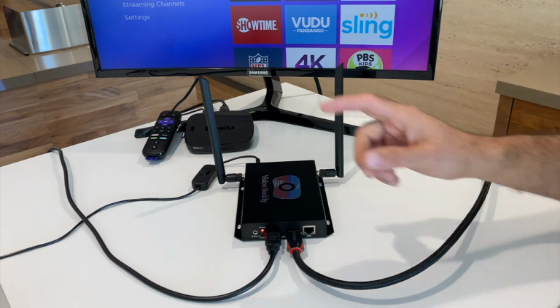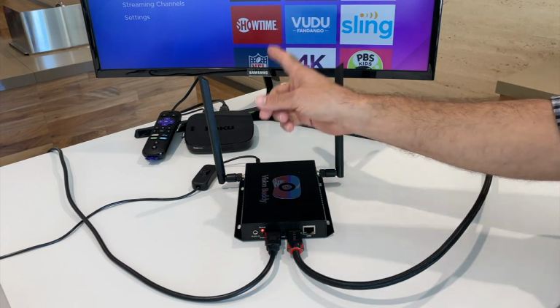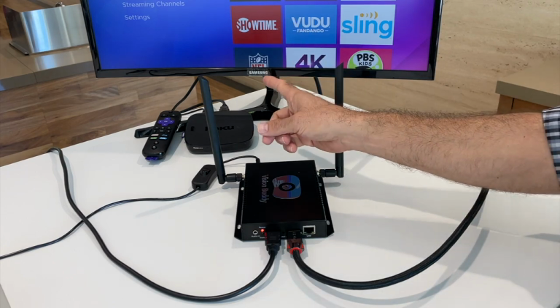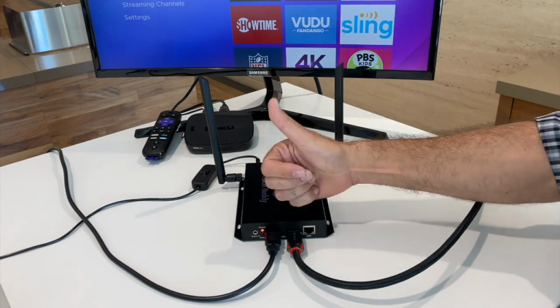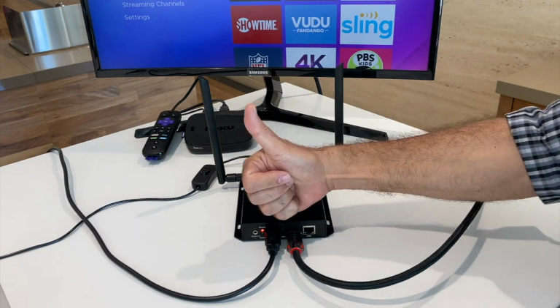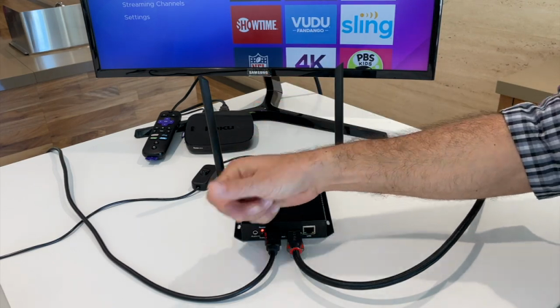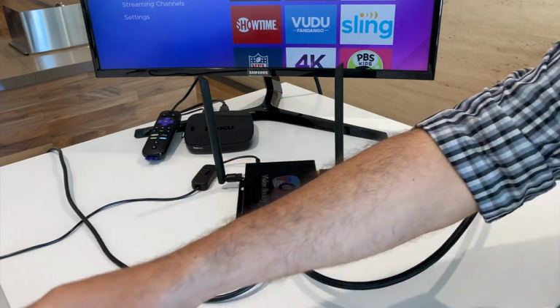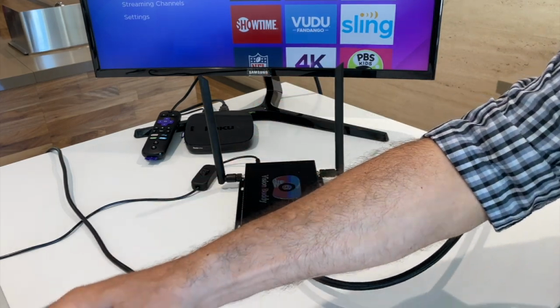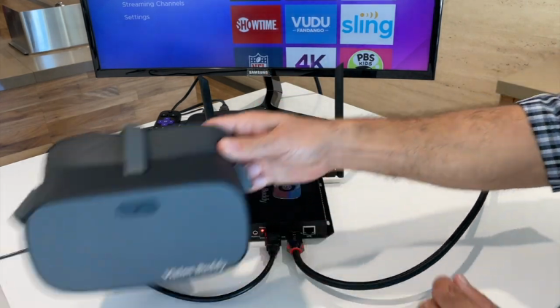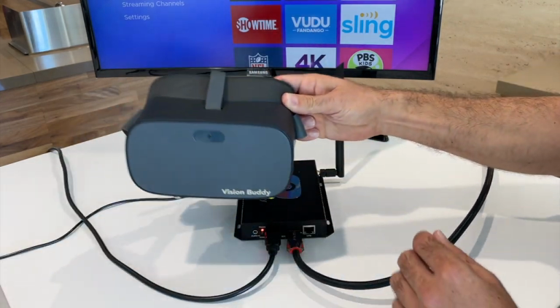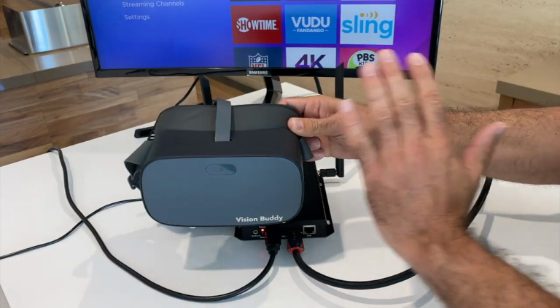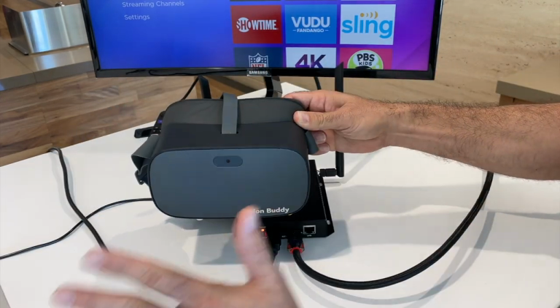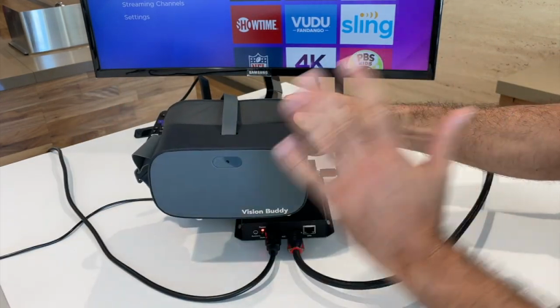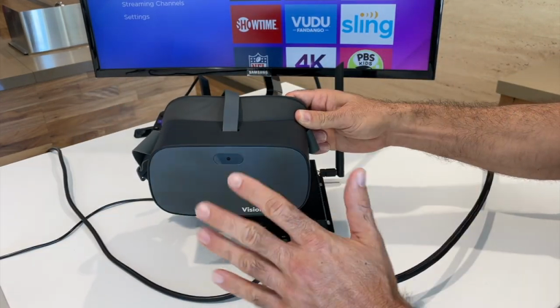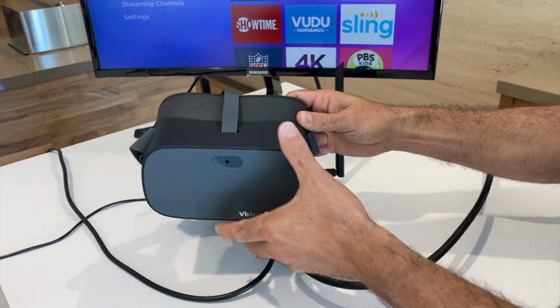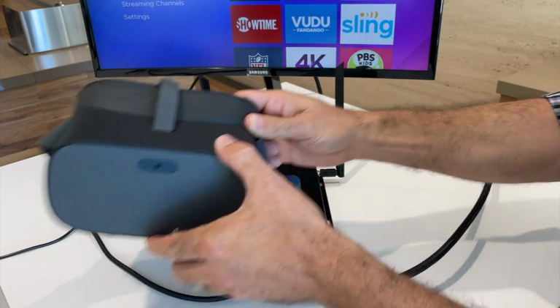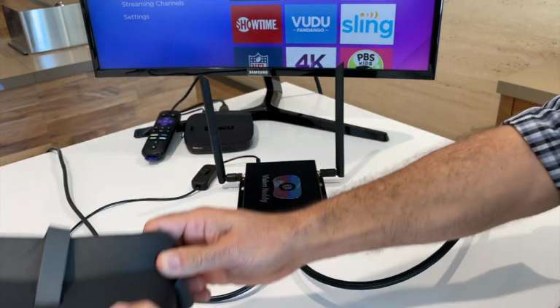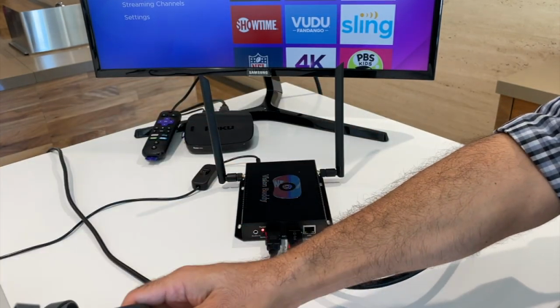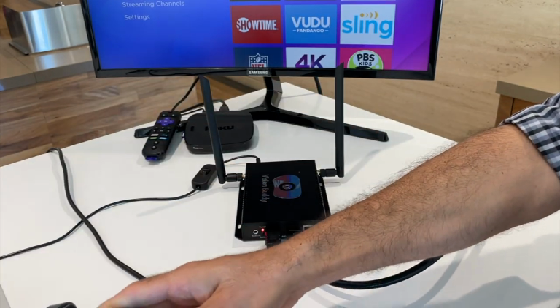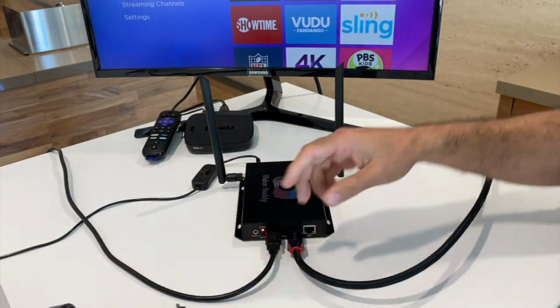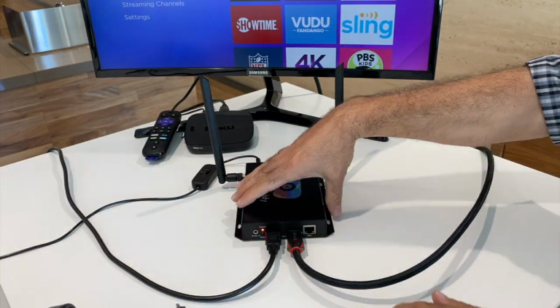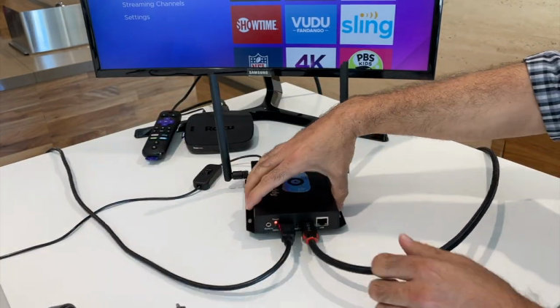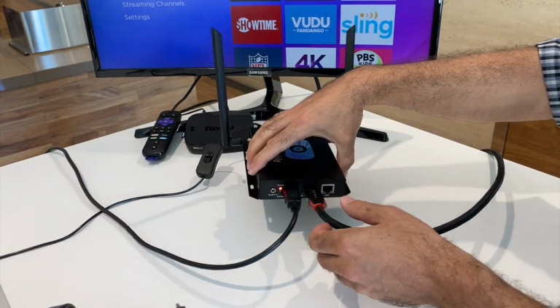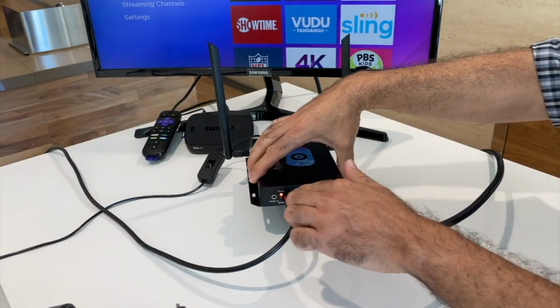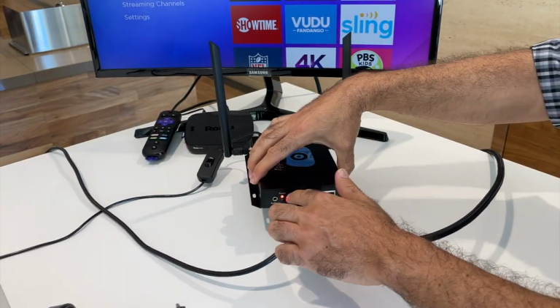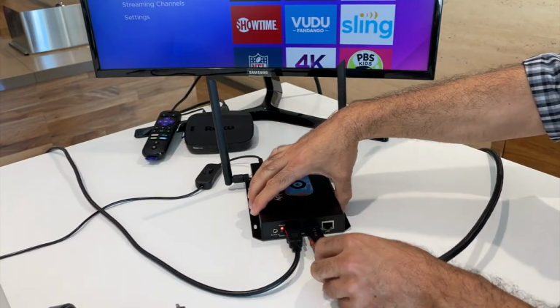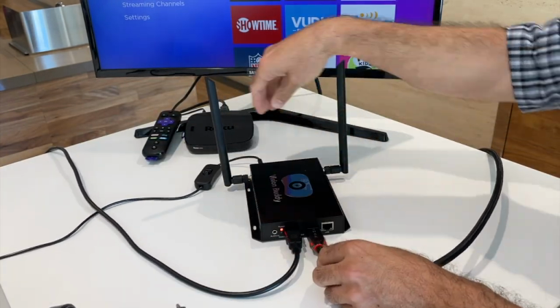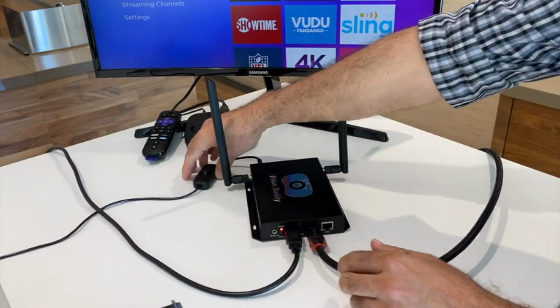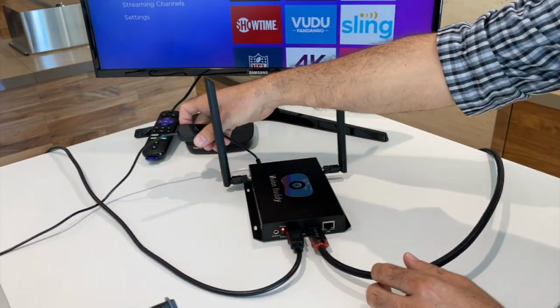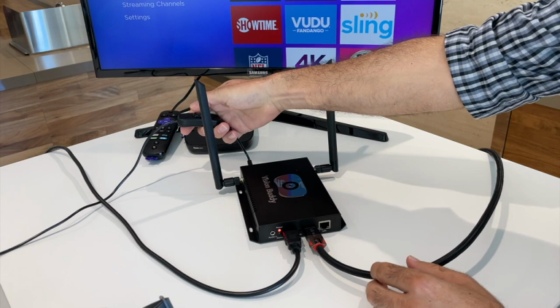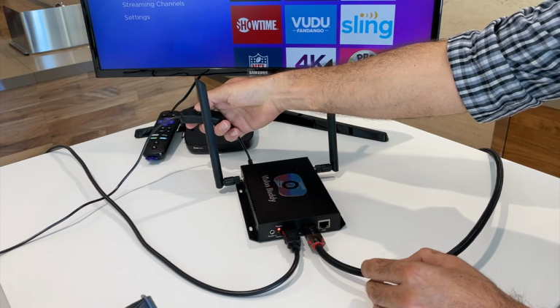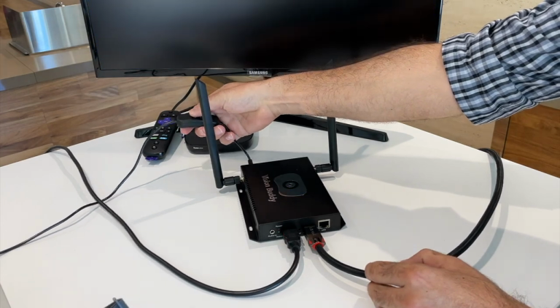If you are receiving video on the TV but not on the headset, turn off the transmitter and wait 10 seconds. After those 10 seconds, switch the transmitter back on.